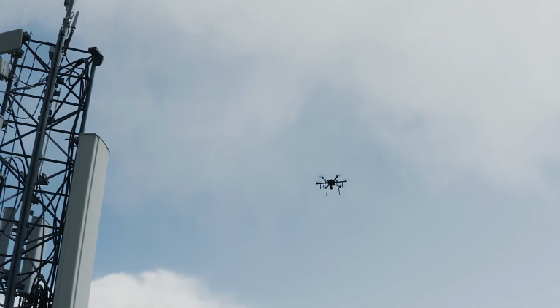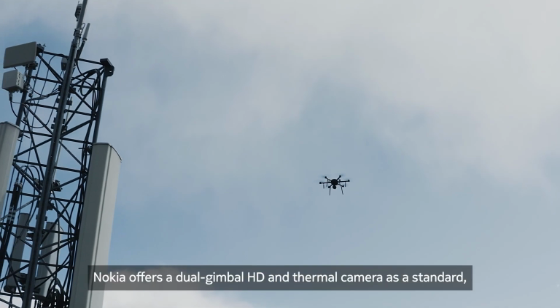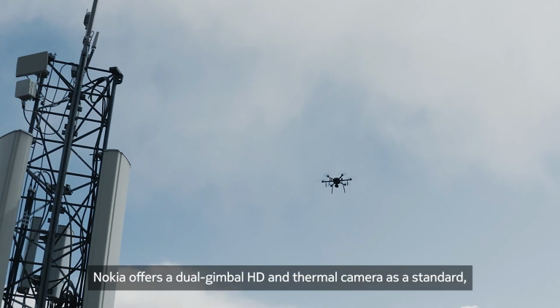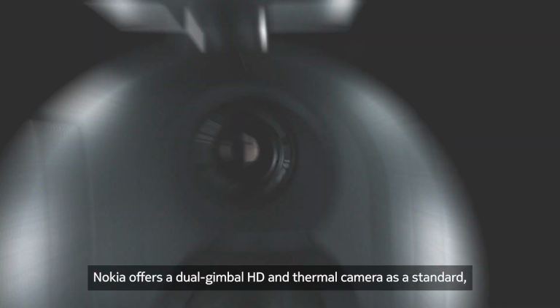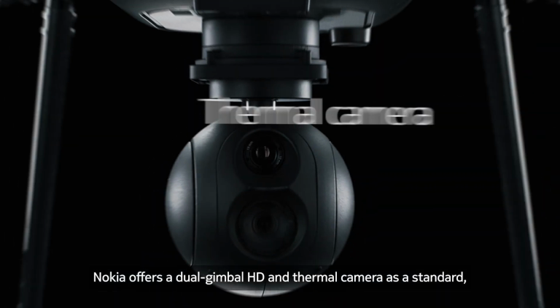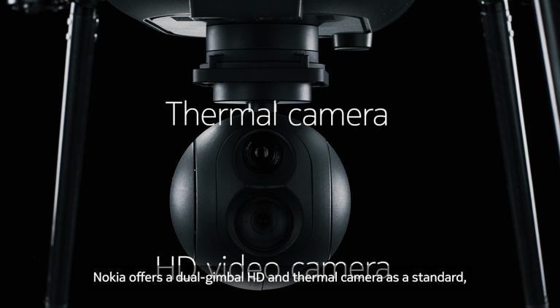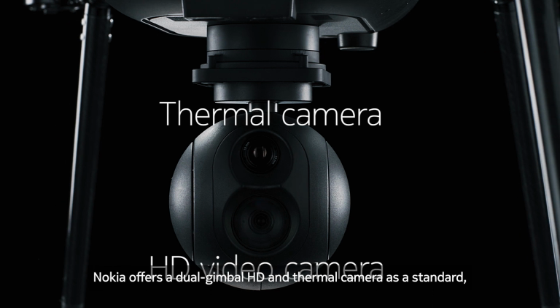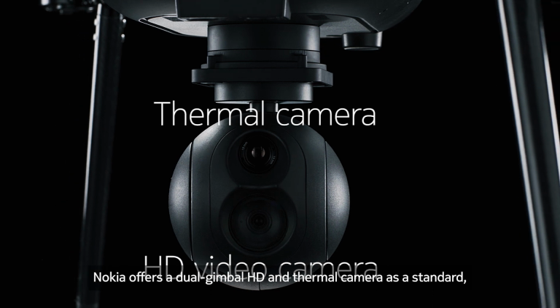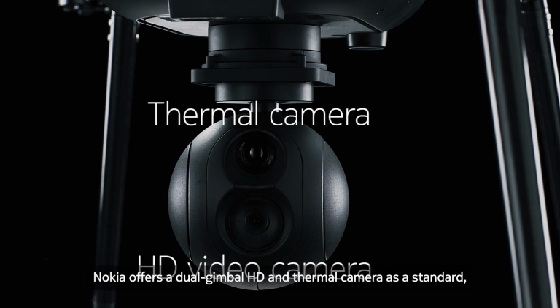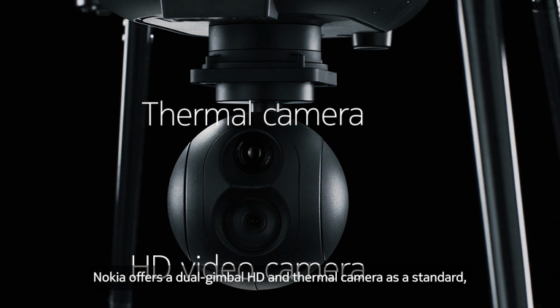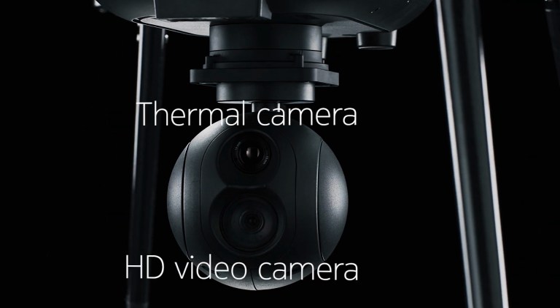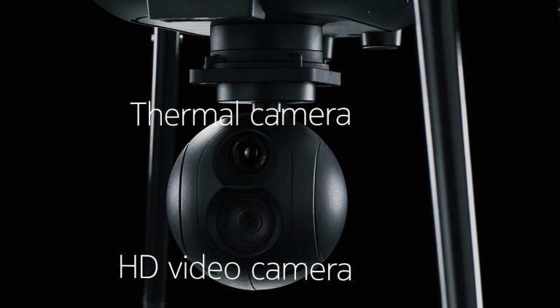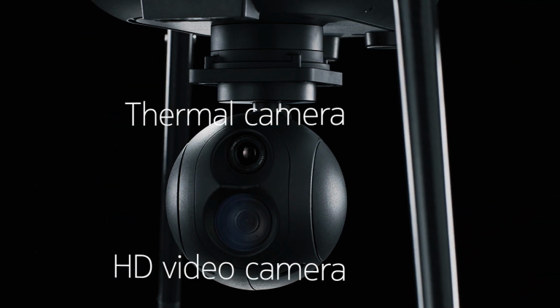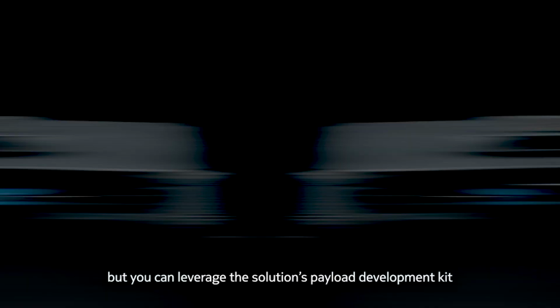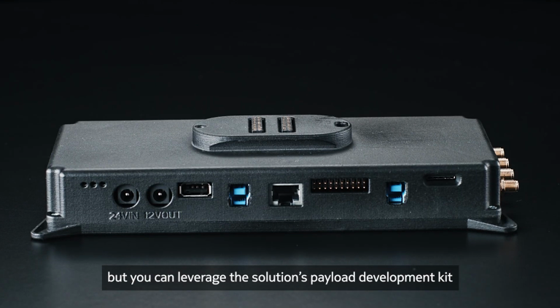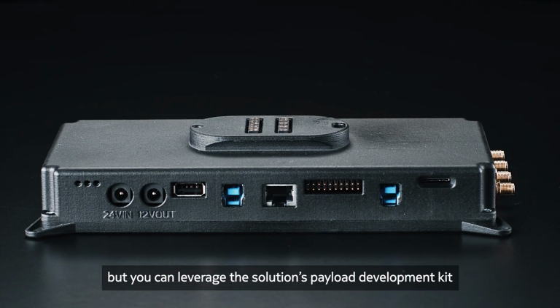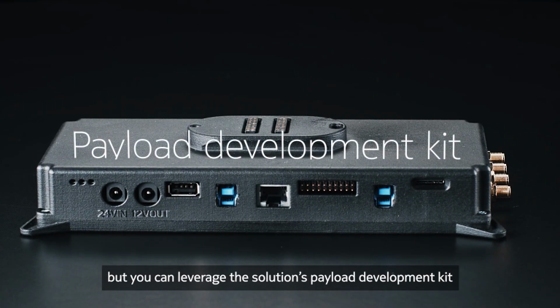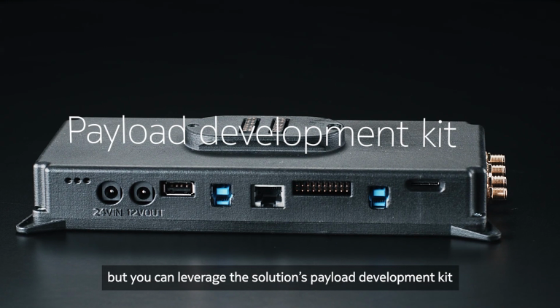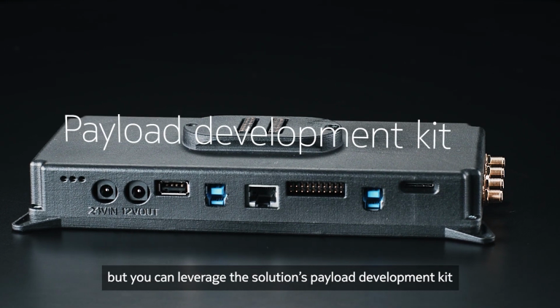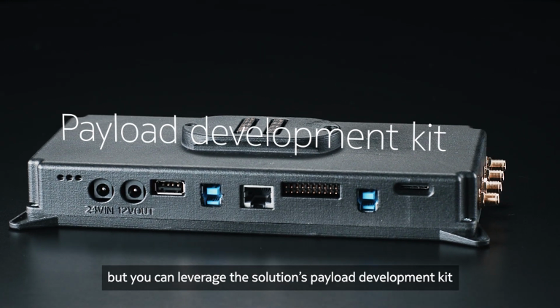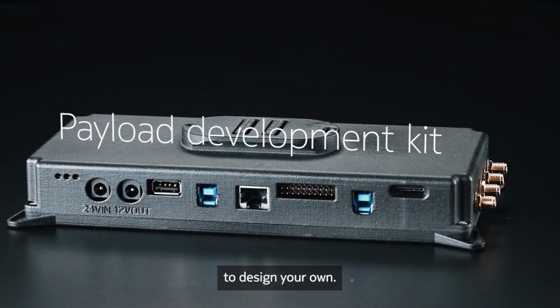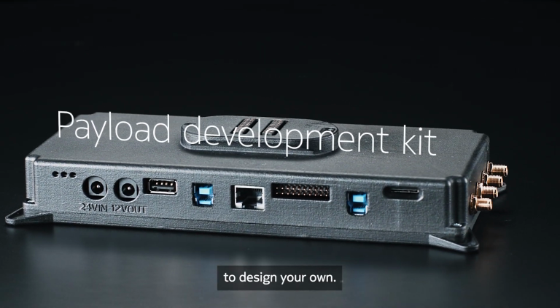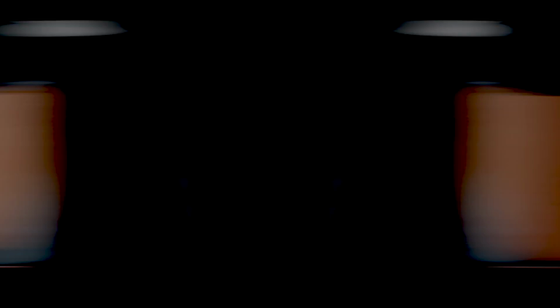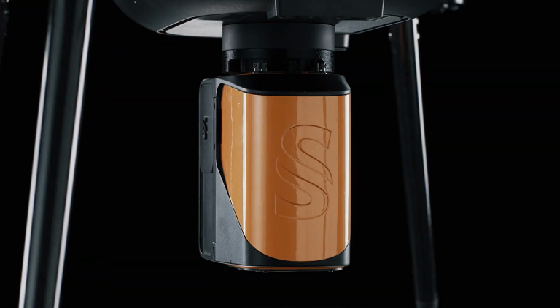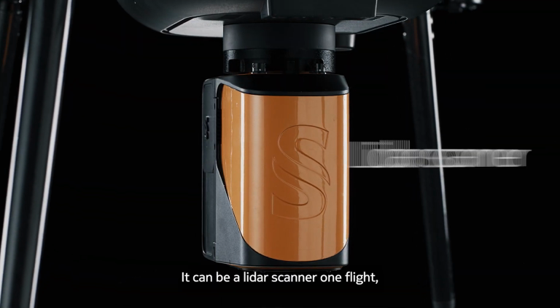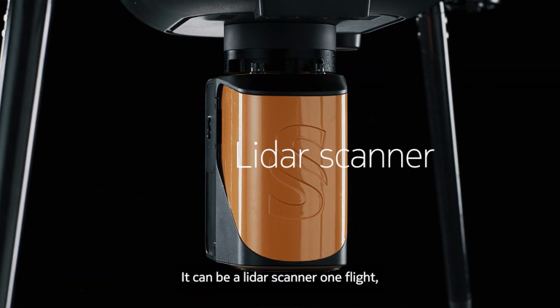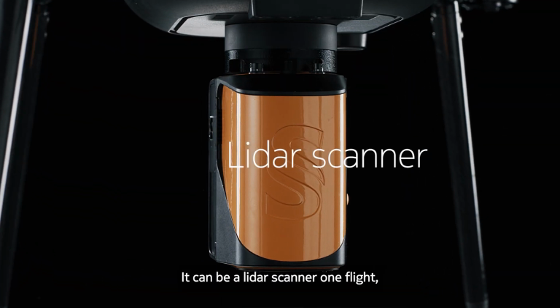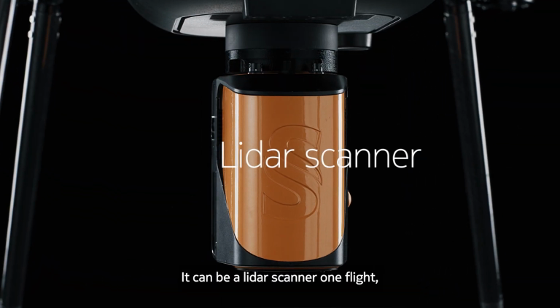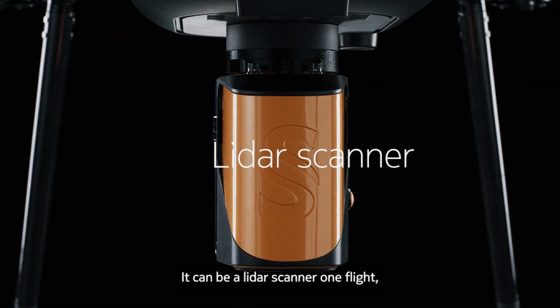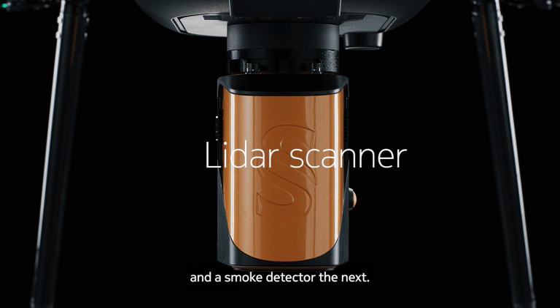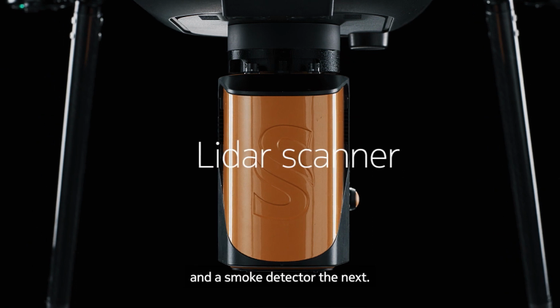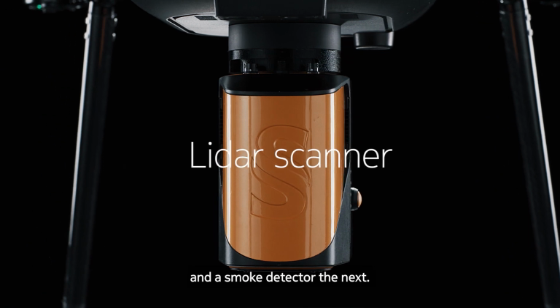Nokia offers a dual gimbal HD and thermal camera as standard. But you can leverage the solution's payload development kit to design your own — it can be a LiDAR scanner one flight and a smoke detector the next.